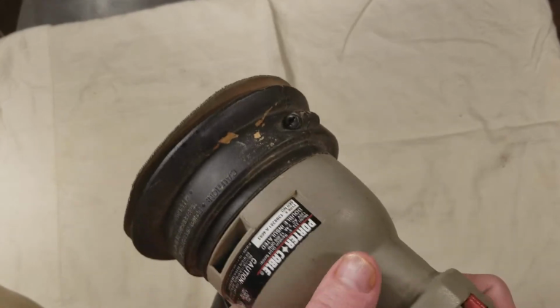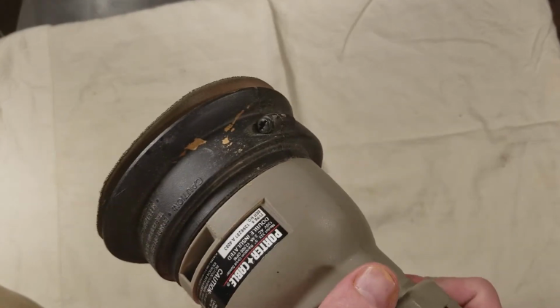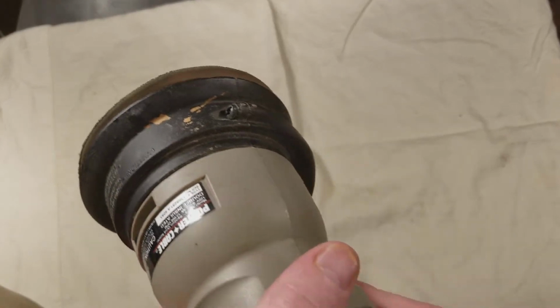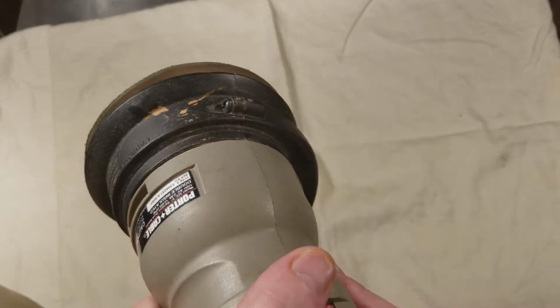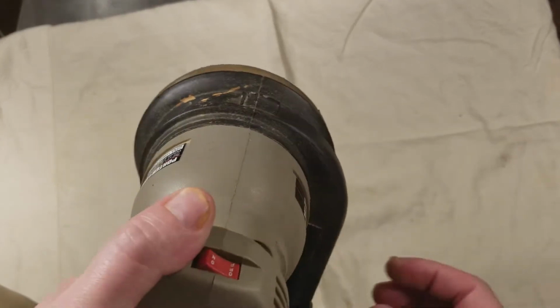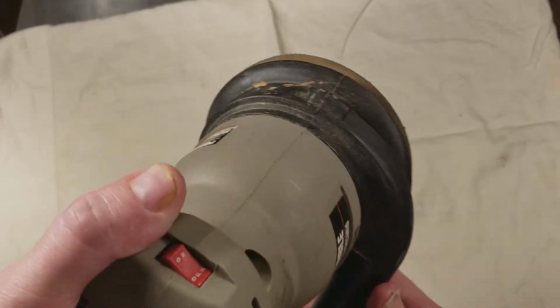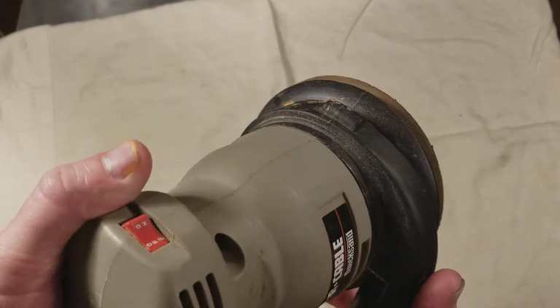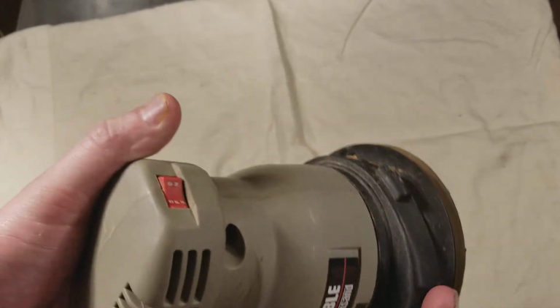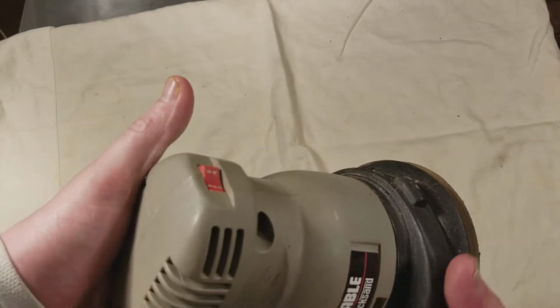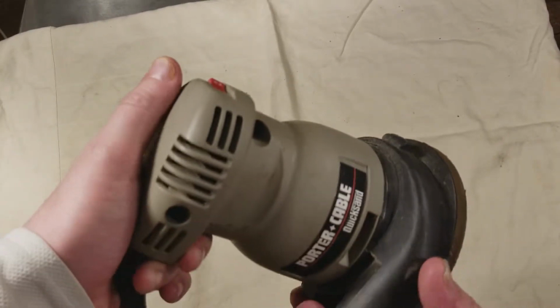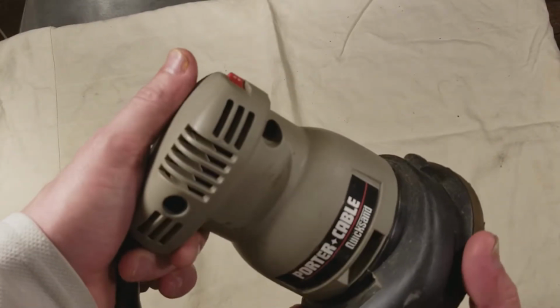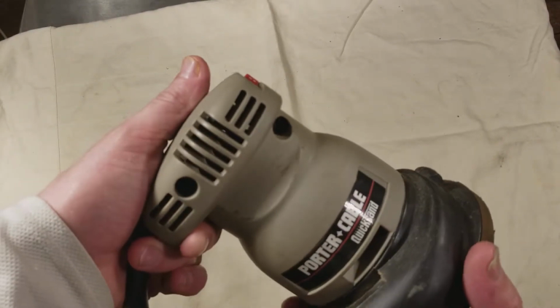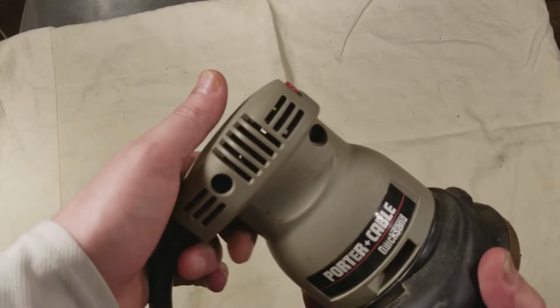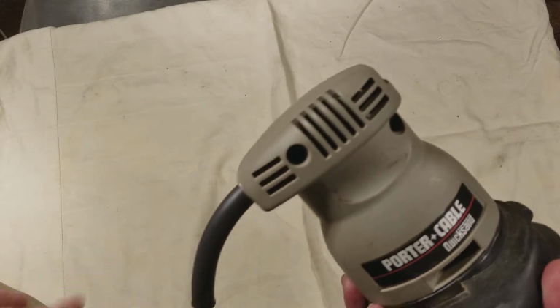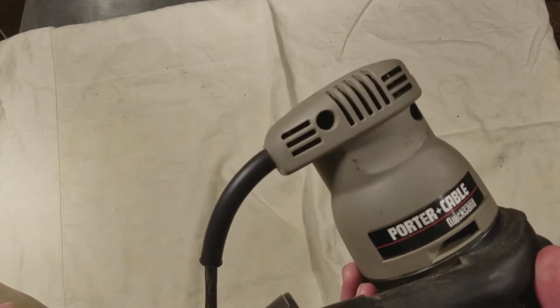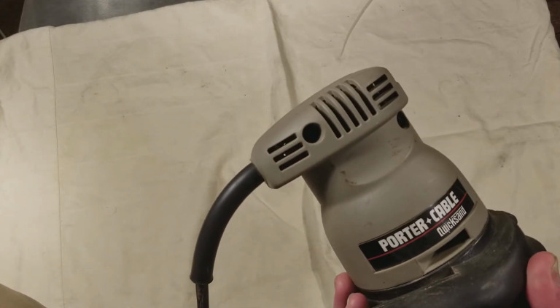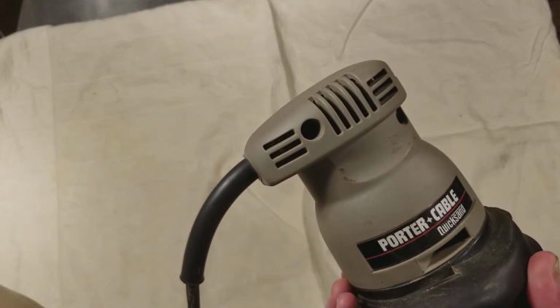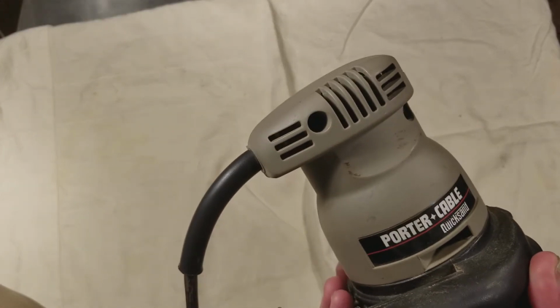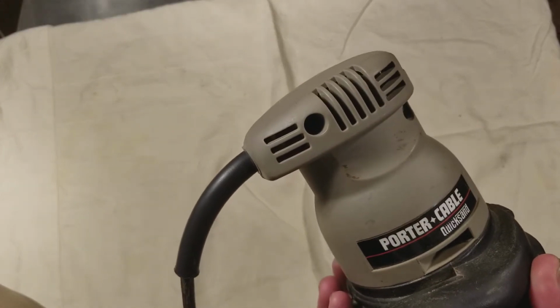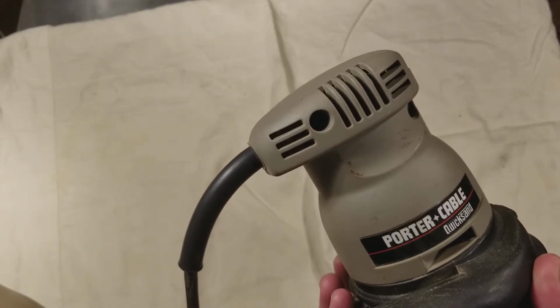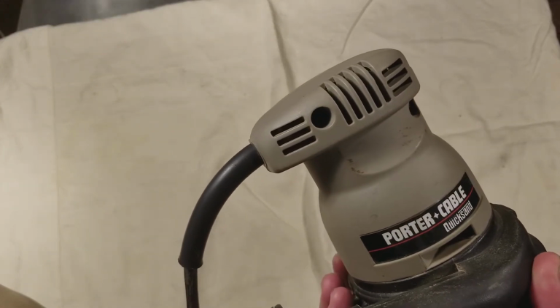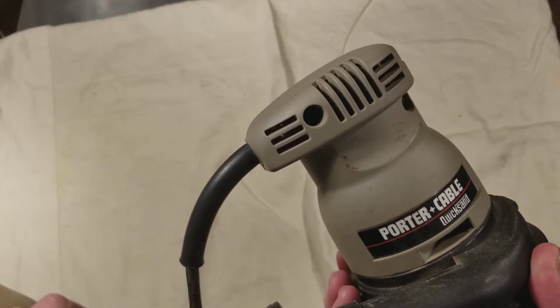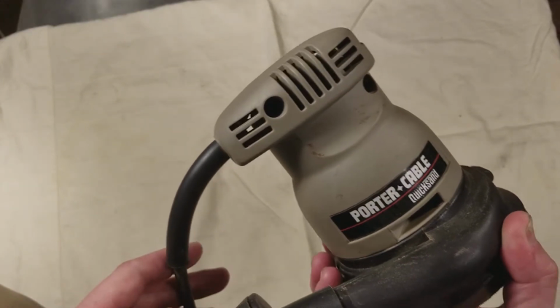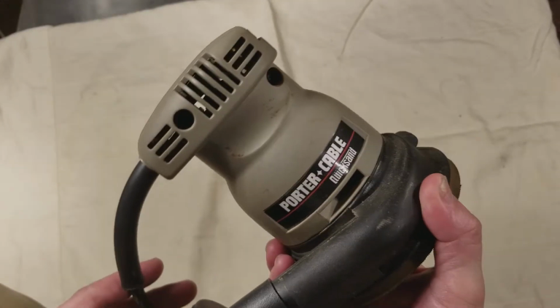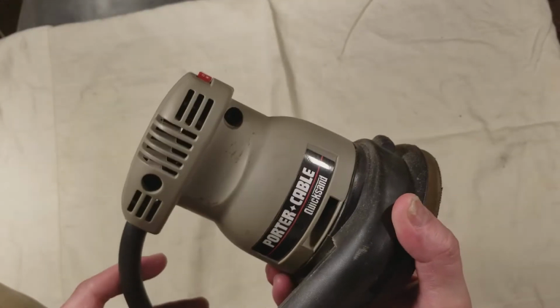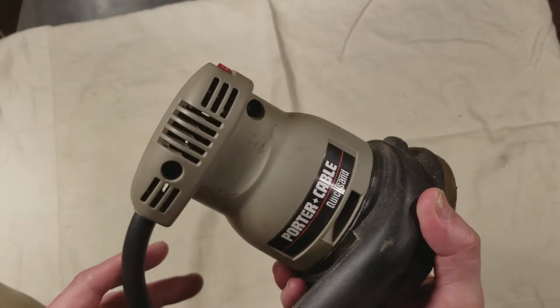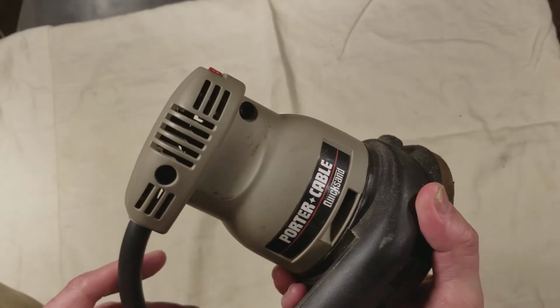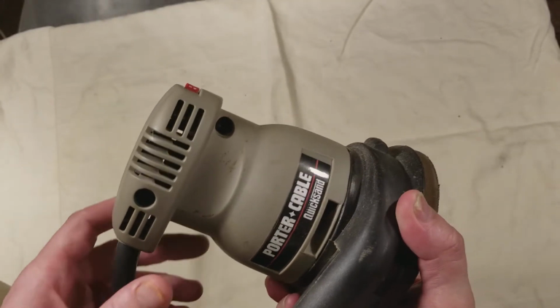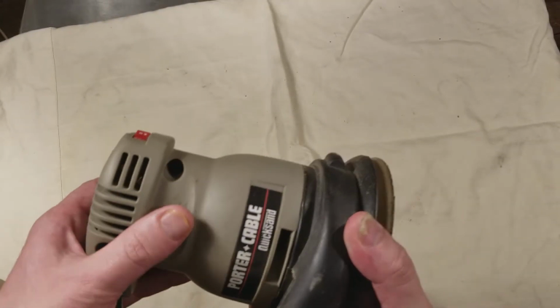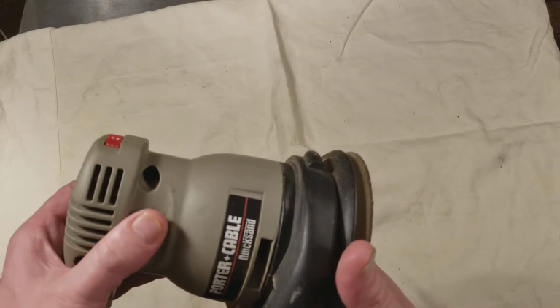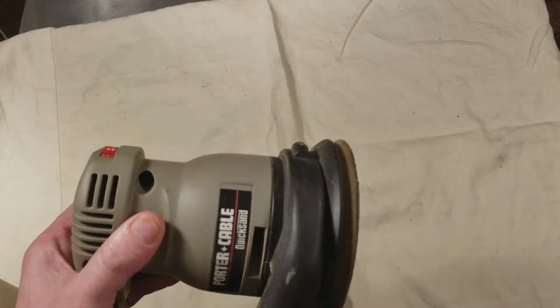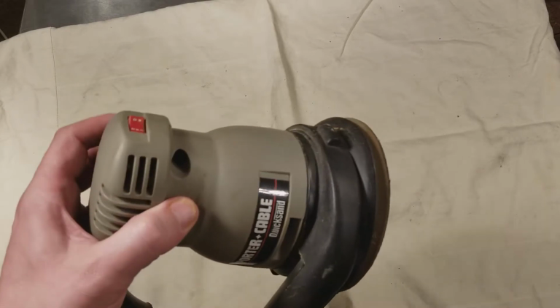Compared to sanders like the Rockwell or Porter Cable 505 or 330, this is definitely not as nice and it definitely doesn't run as smooth.